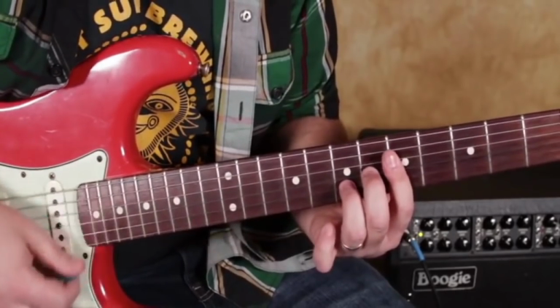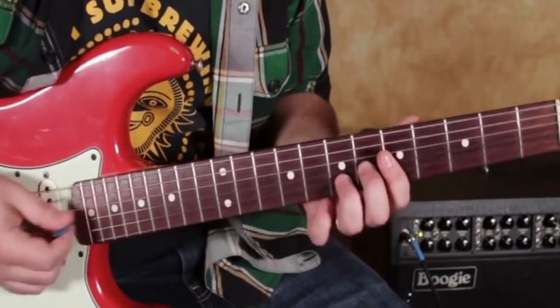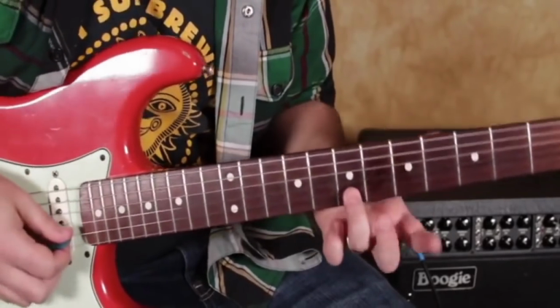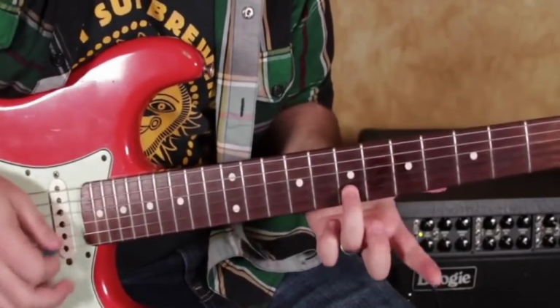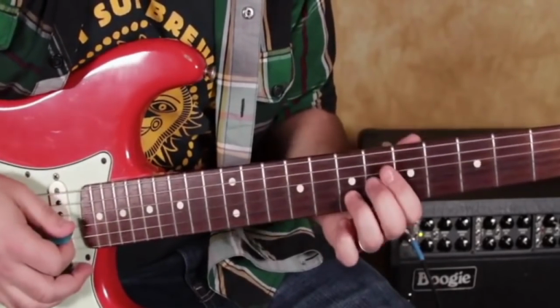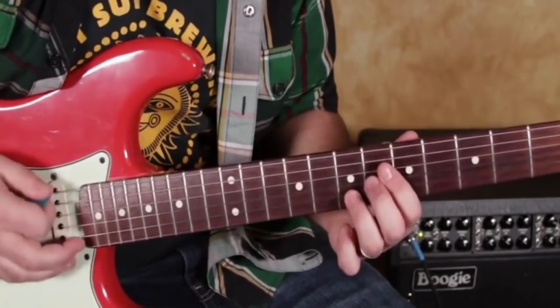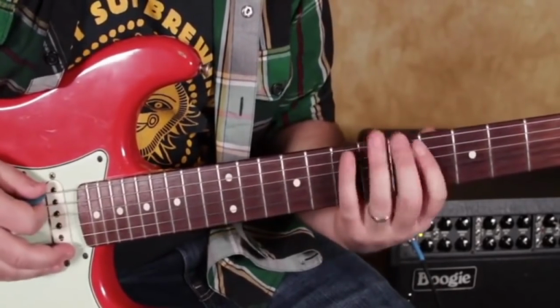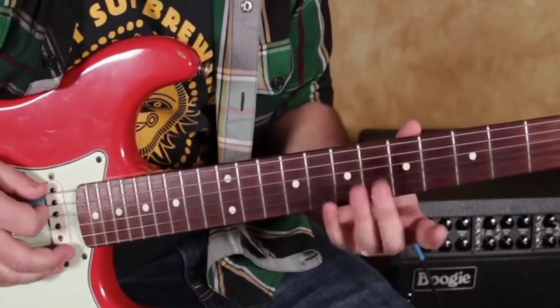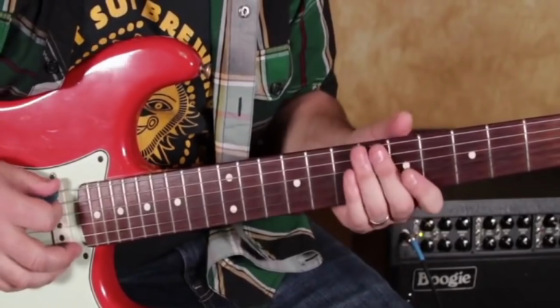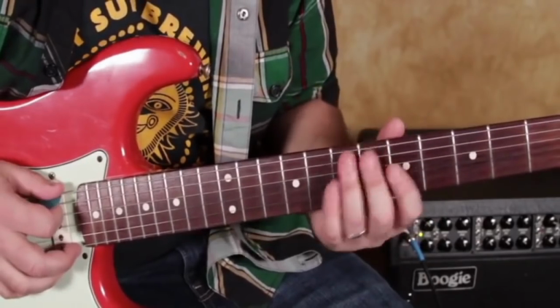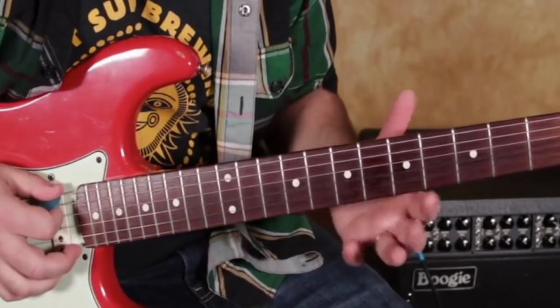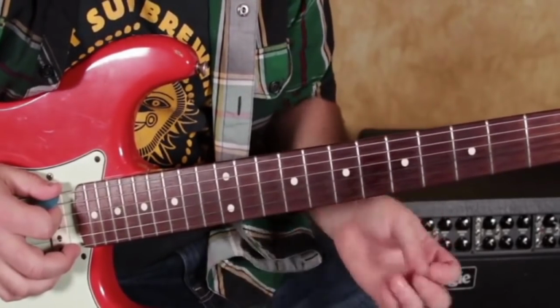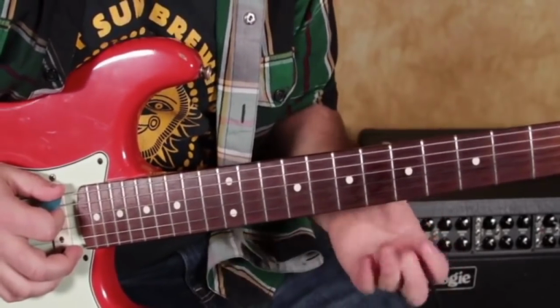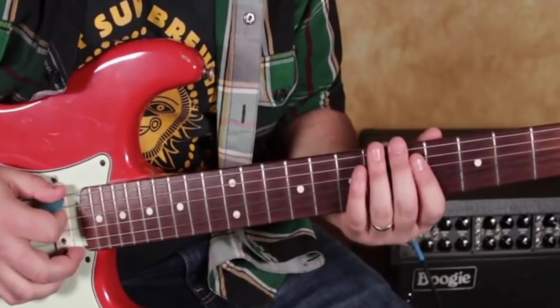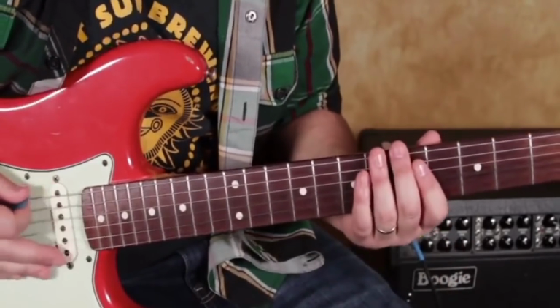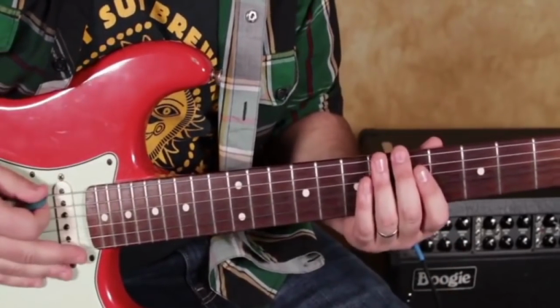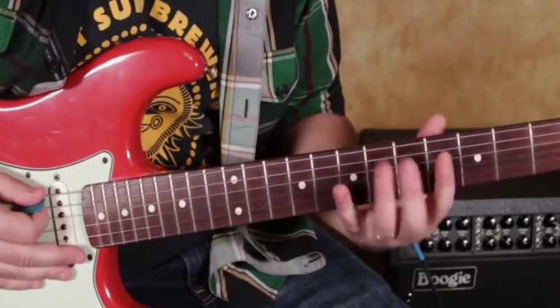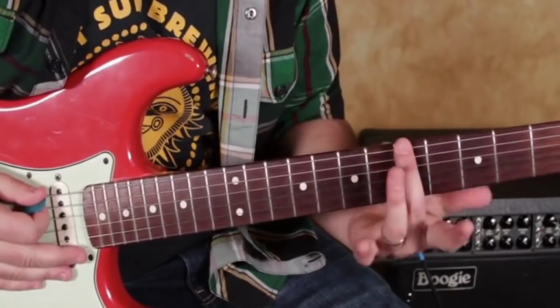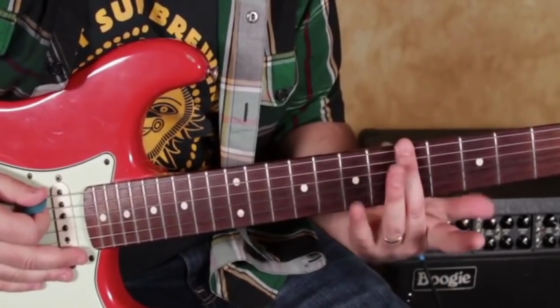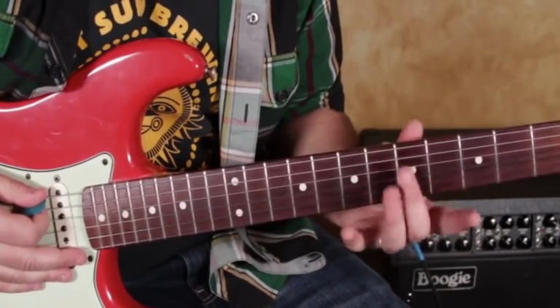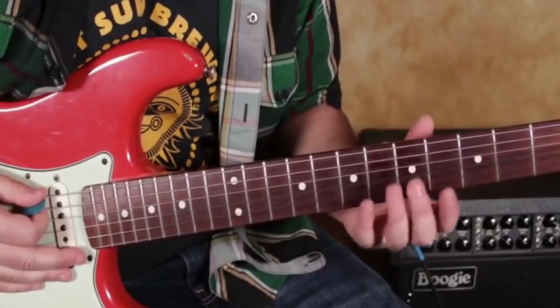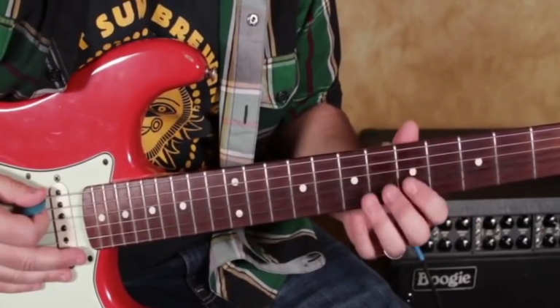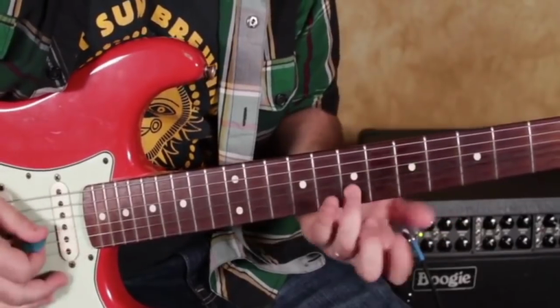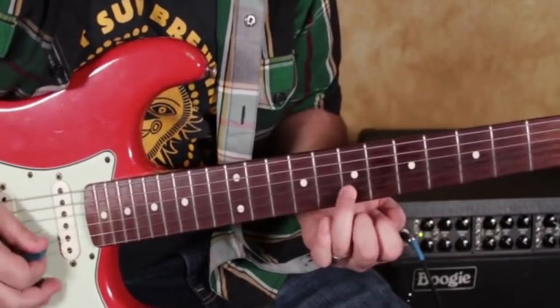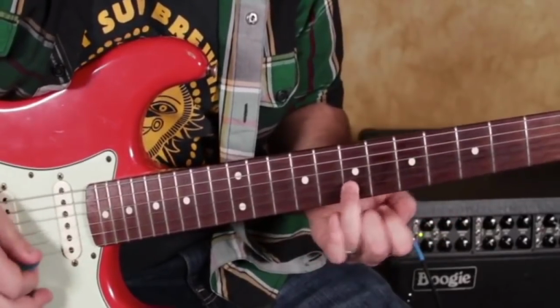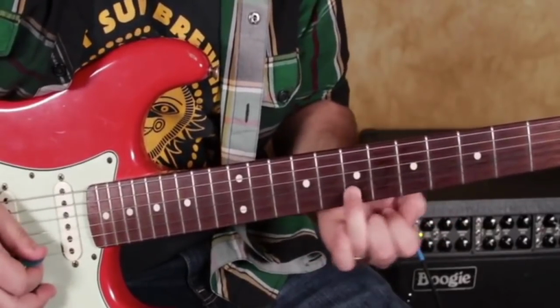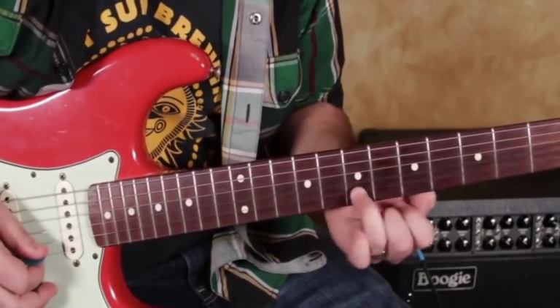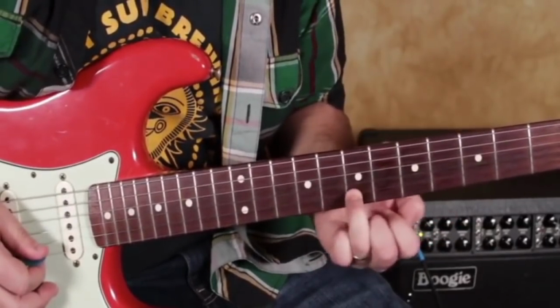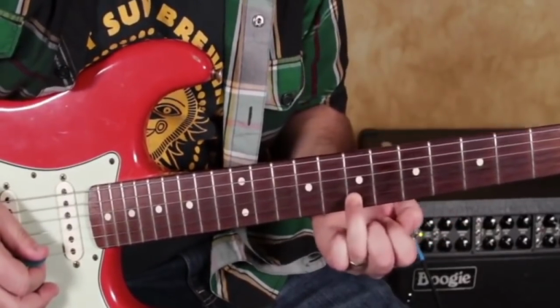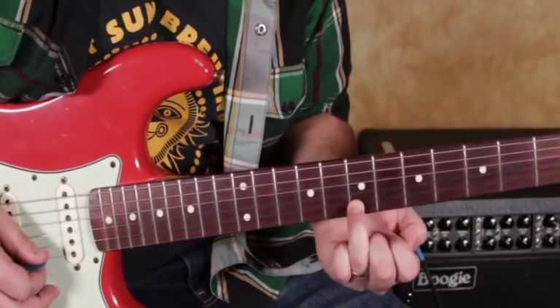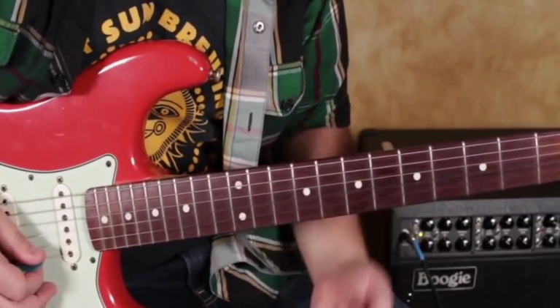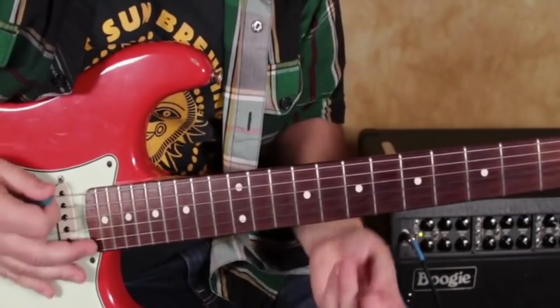The only reason it's called A13 is if I climbed up the dominant scale — also known as mixolydian — and started at the root and went up 13 tones, it would end right there on that note, the 13.